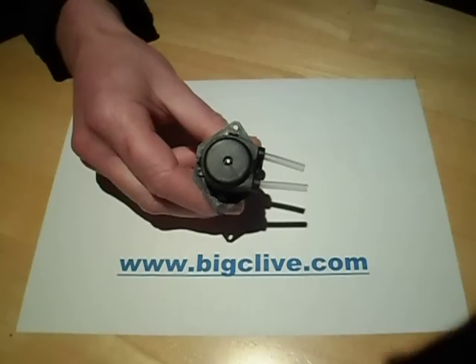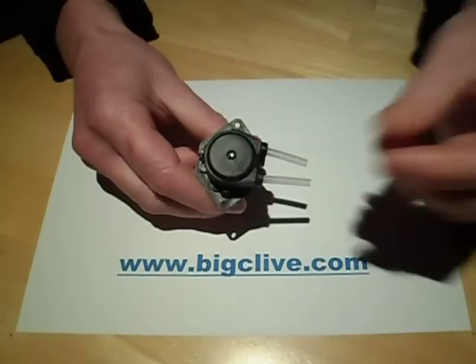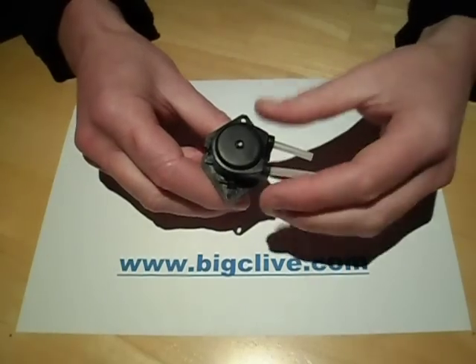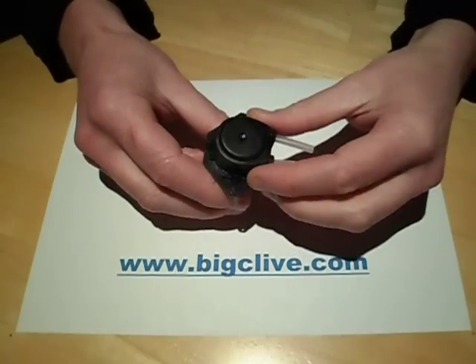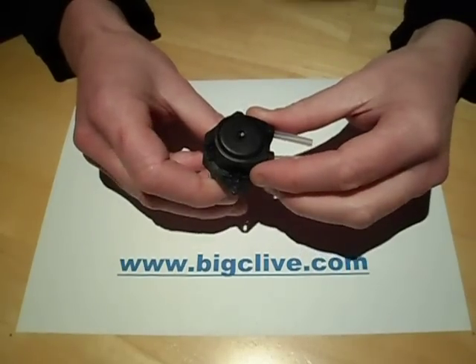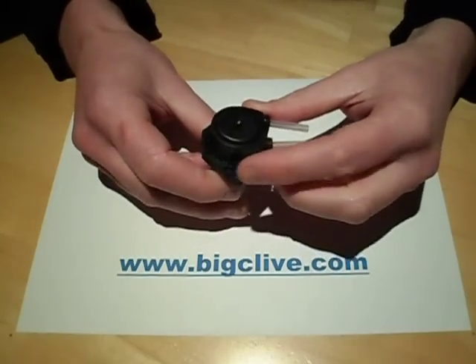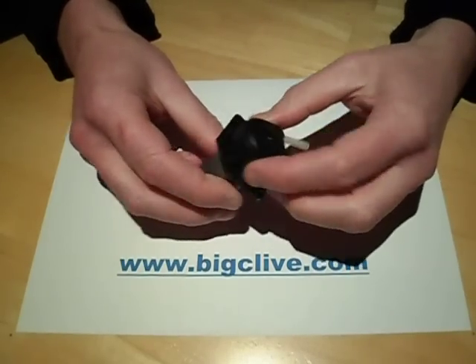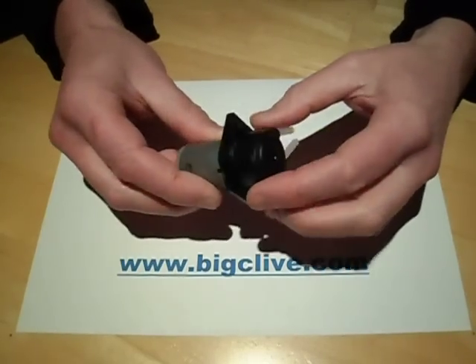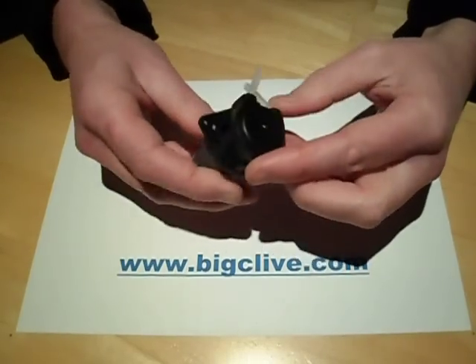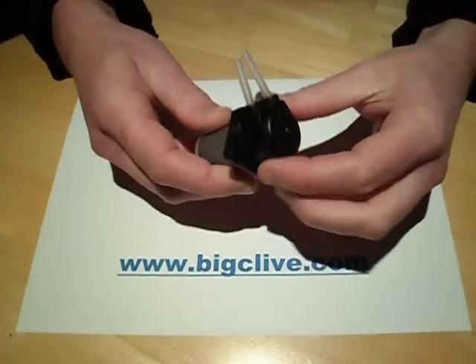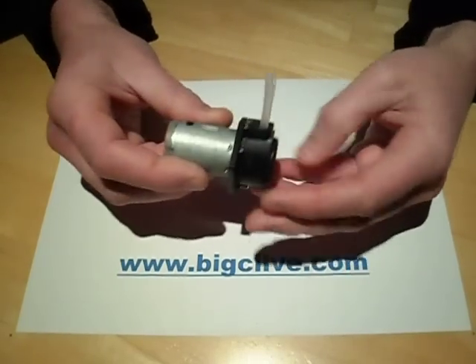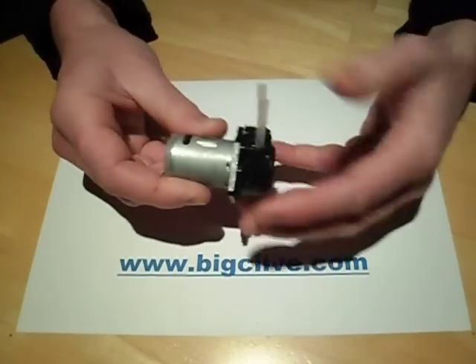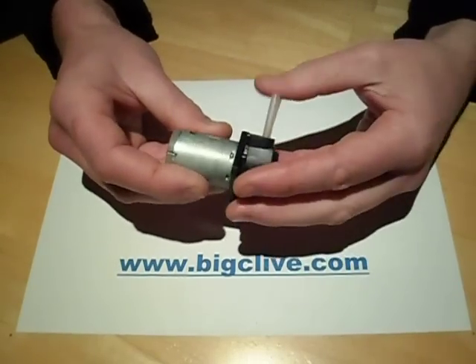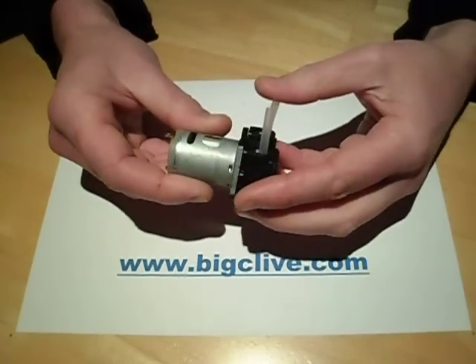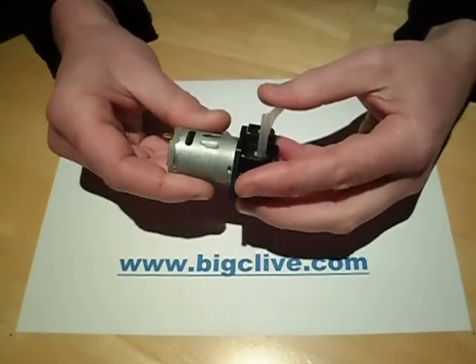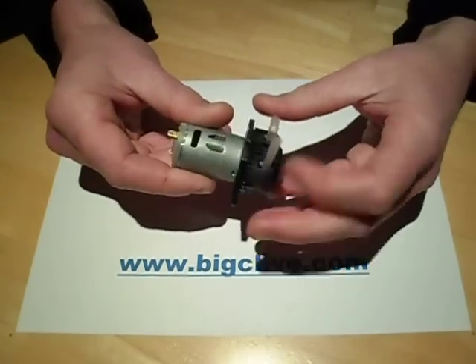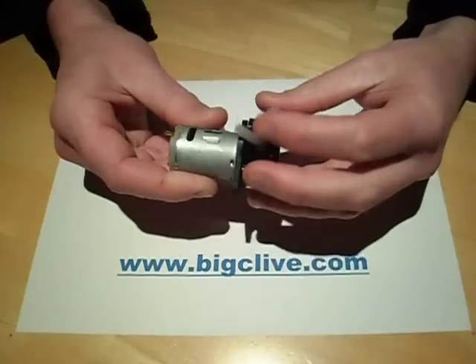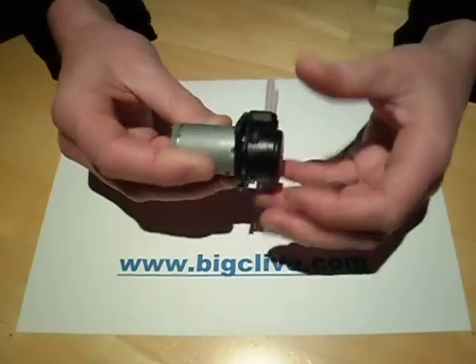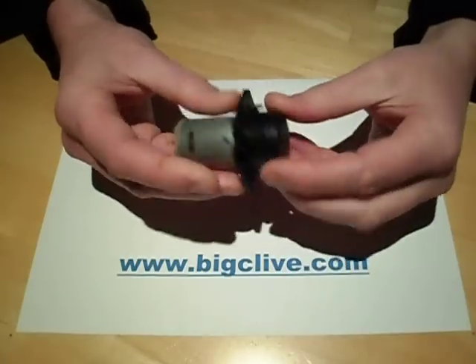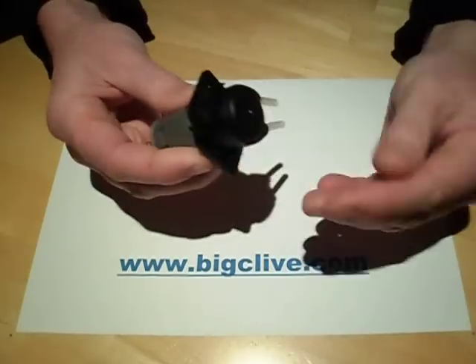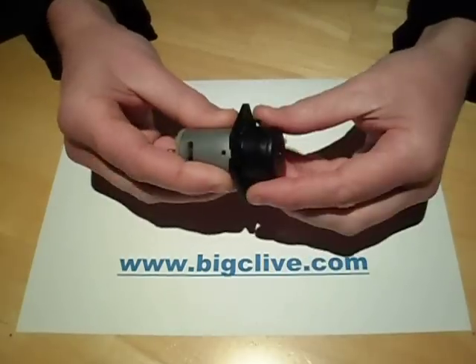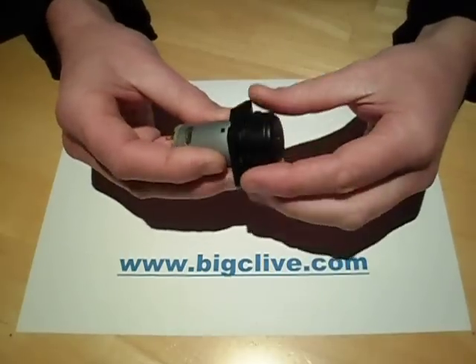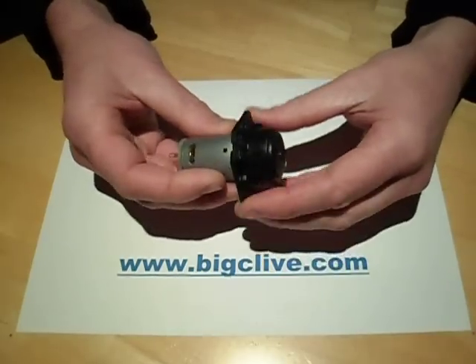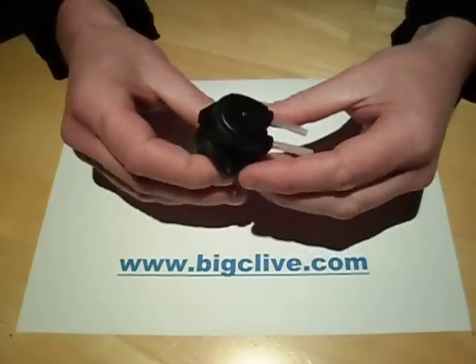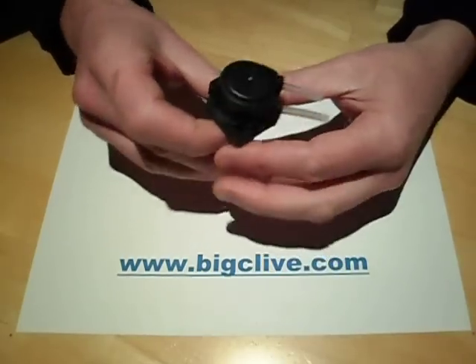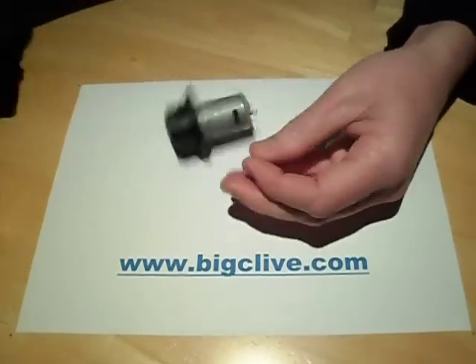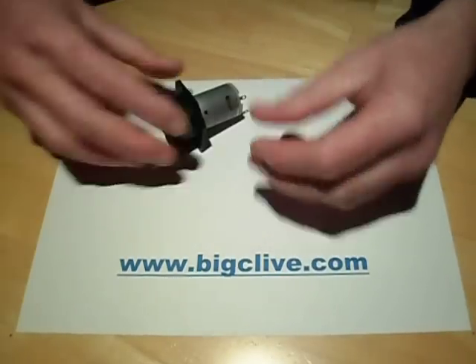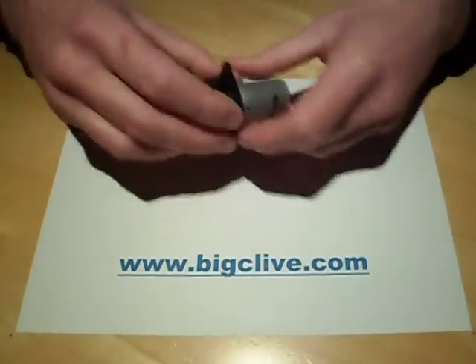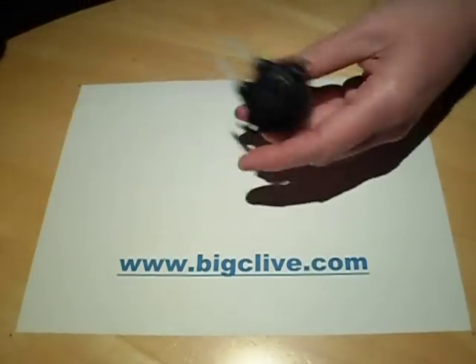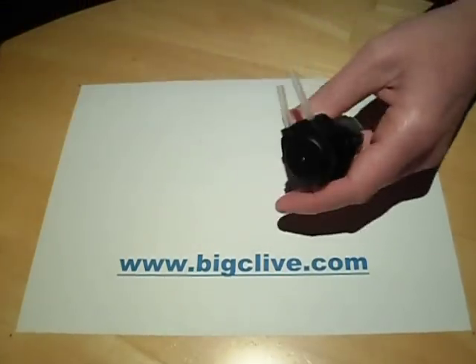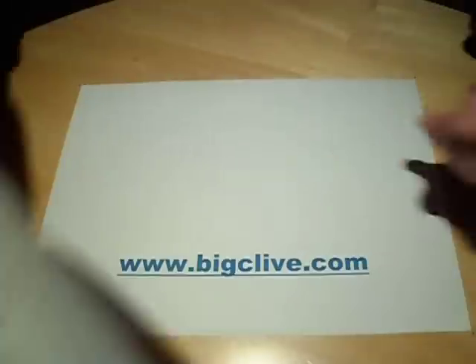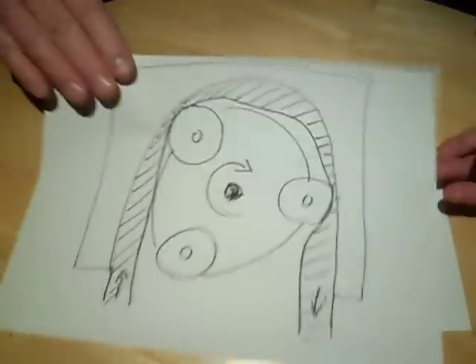This is a small peristaltic pump that I bought off eBay. Peristaltic pumps used to be criminally expensive but they've become very affordable now. I'll show you how a peristaltic pump works first of all.